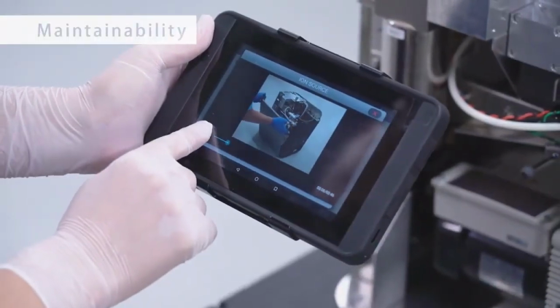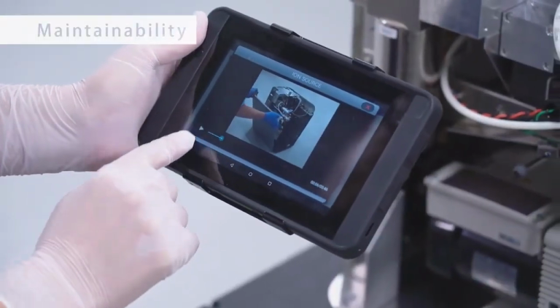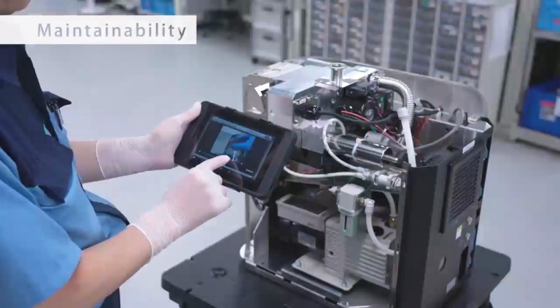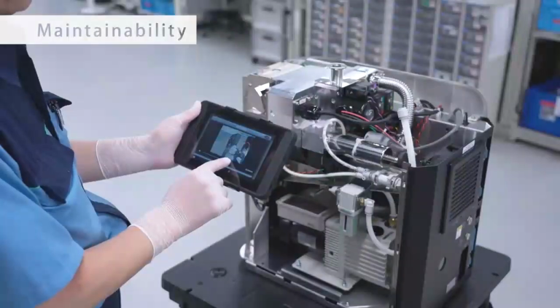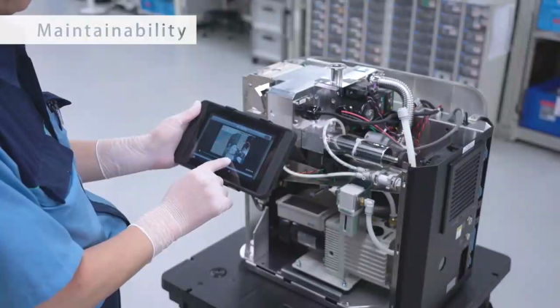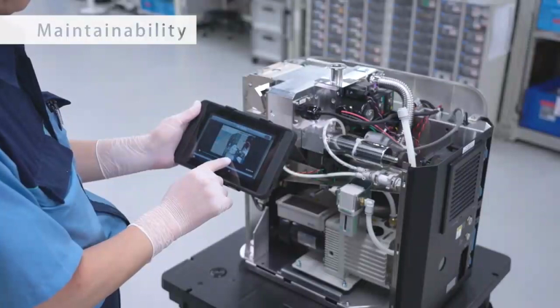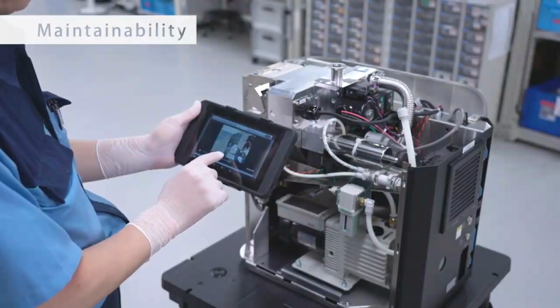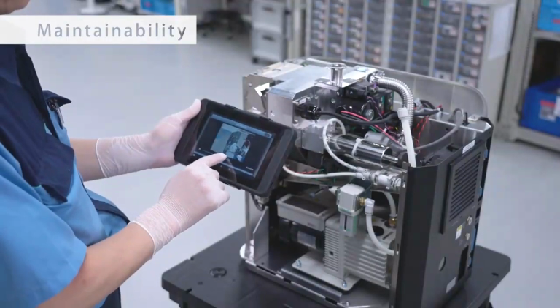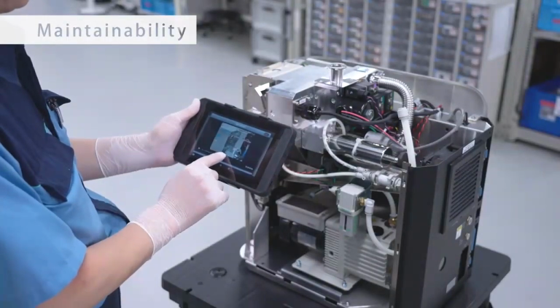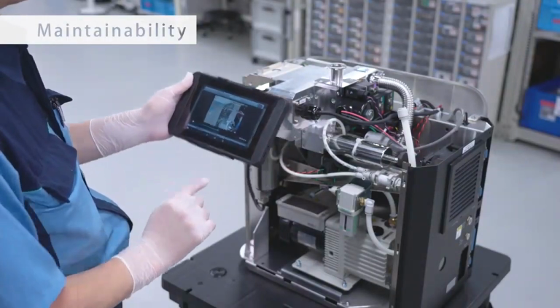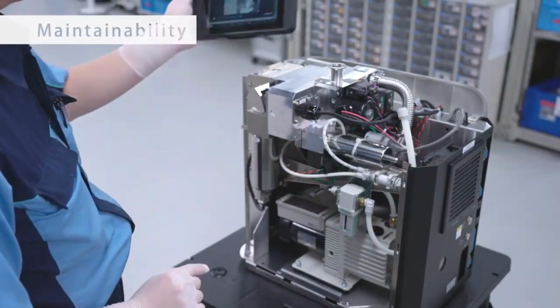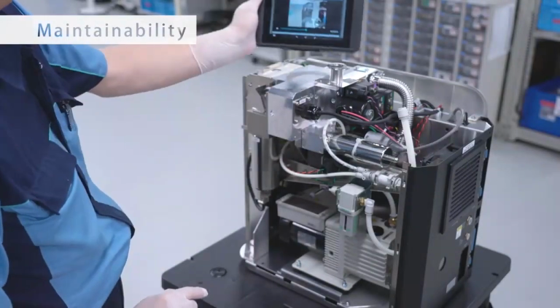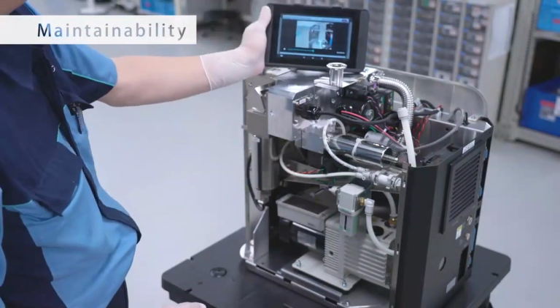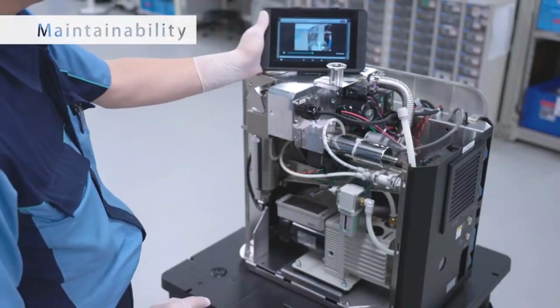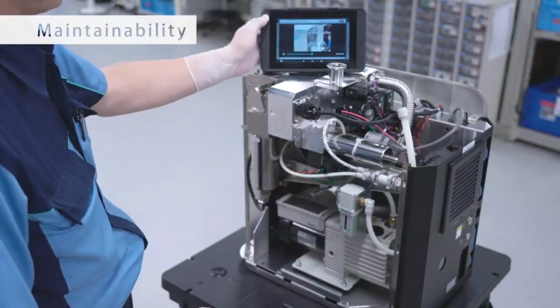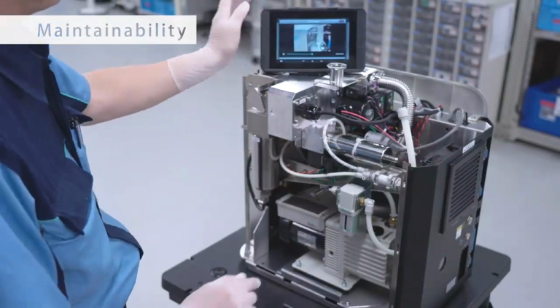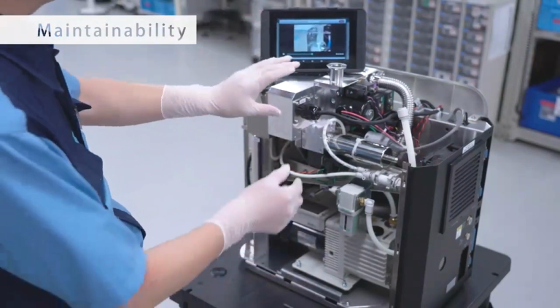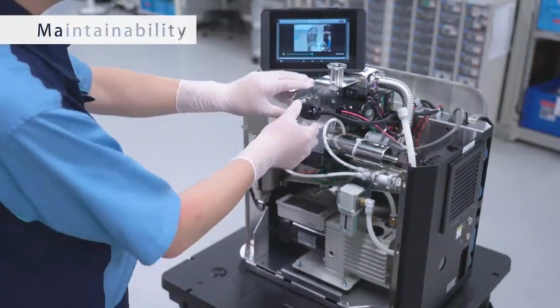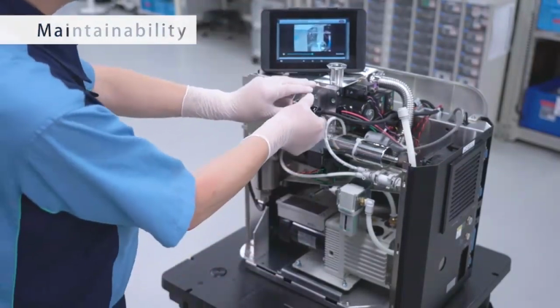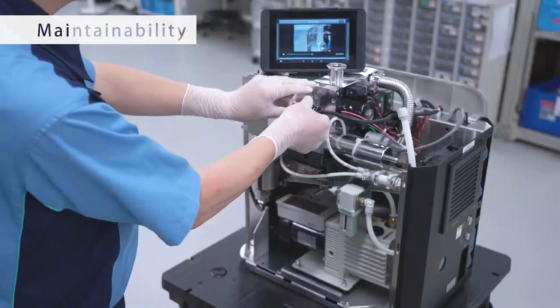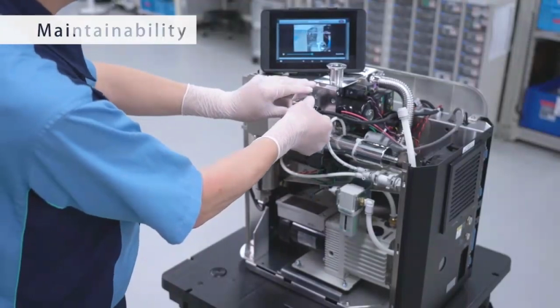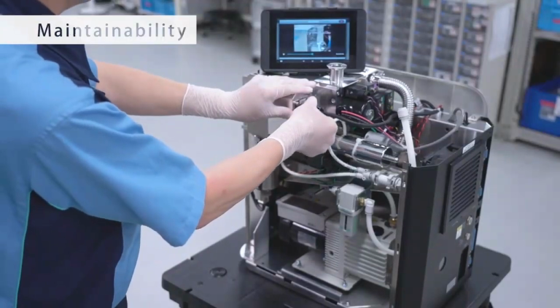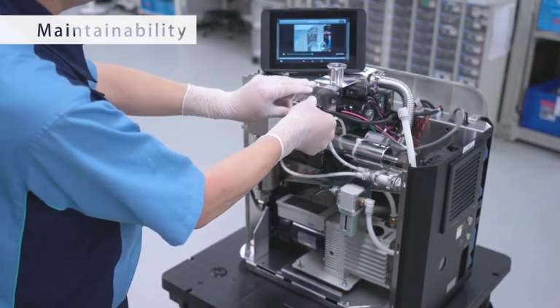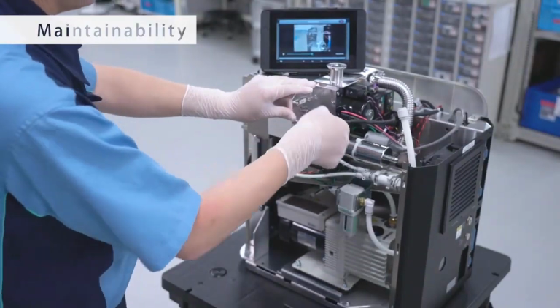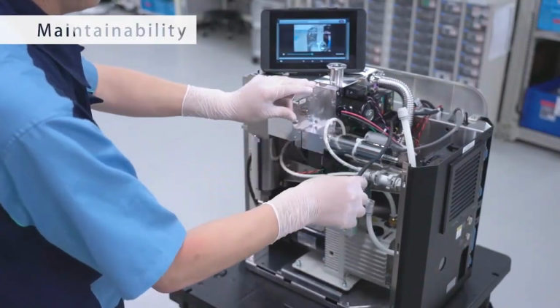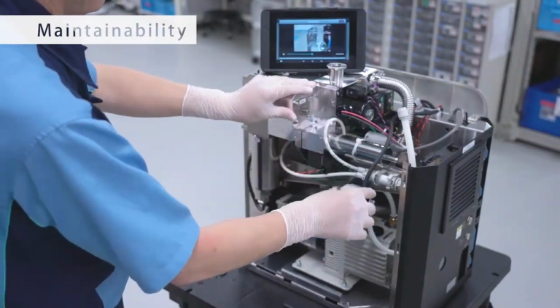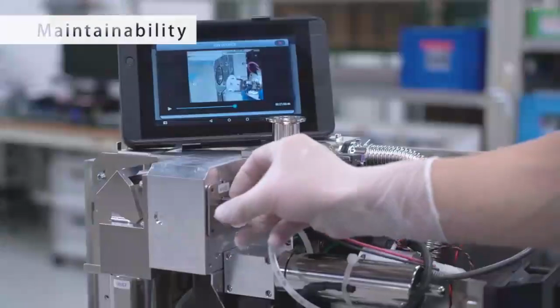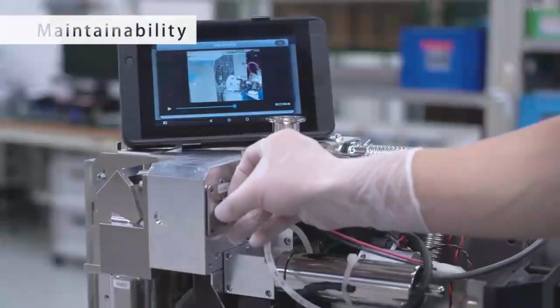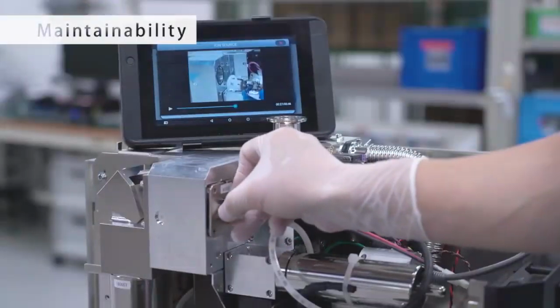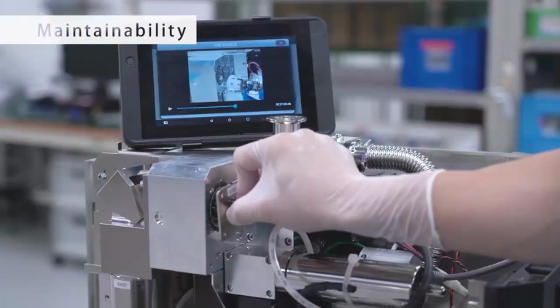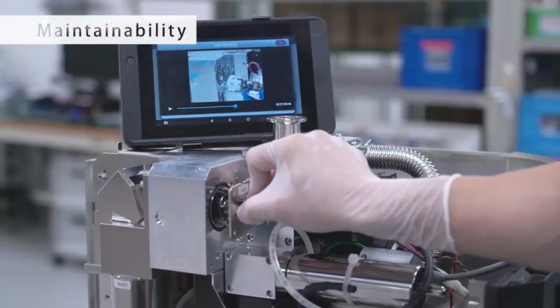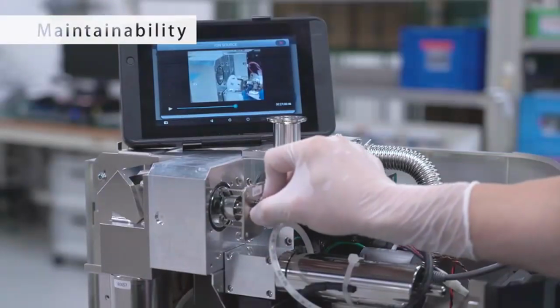The tablet PC includes simple-to-follow maintenance videos, and maintenance of the Heliot is easy to perform with tool-less cover removal for quick inspection and repair.